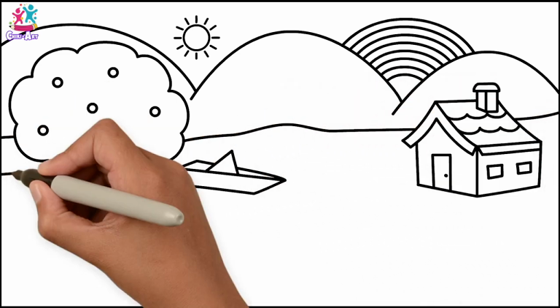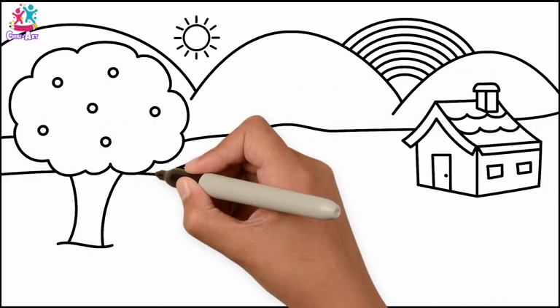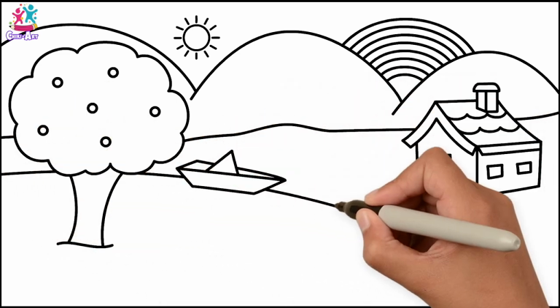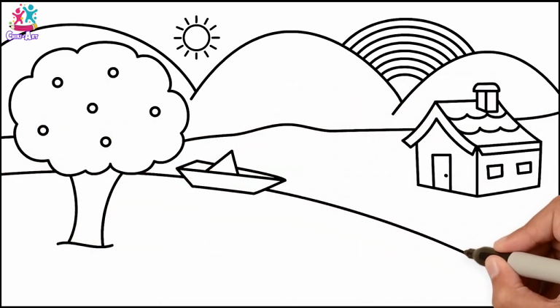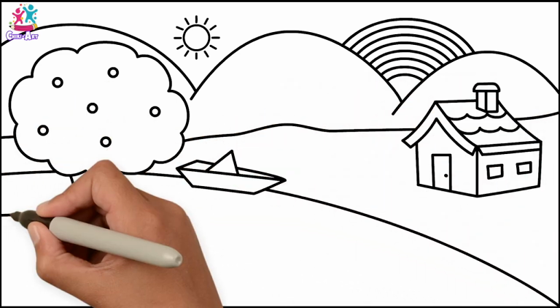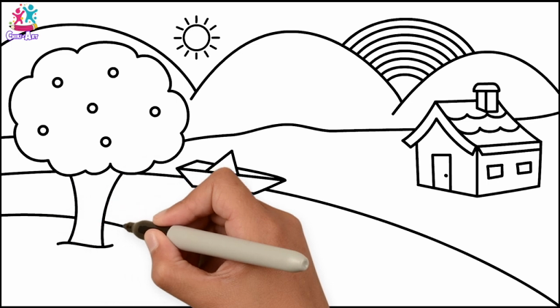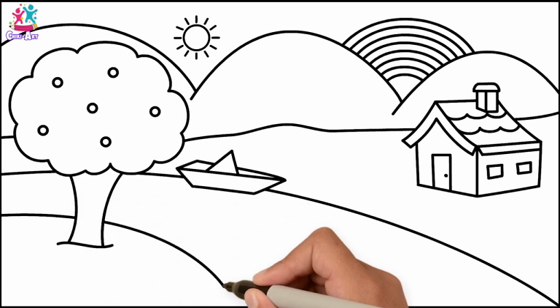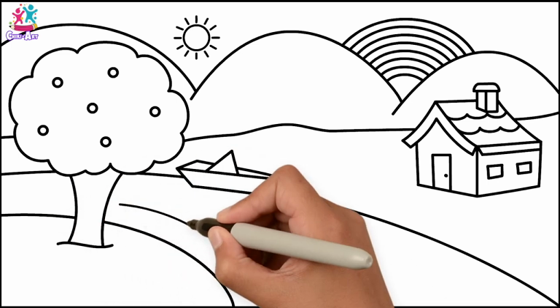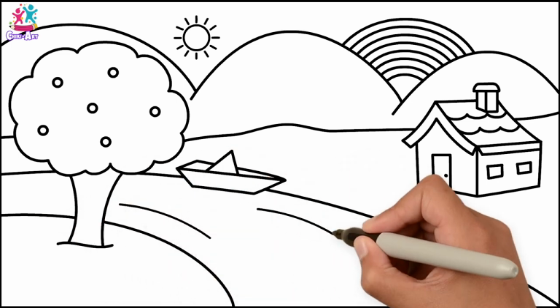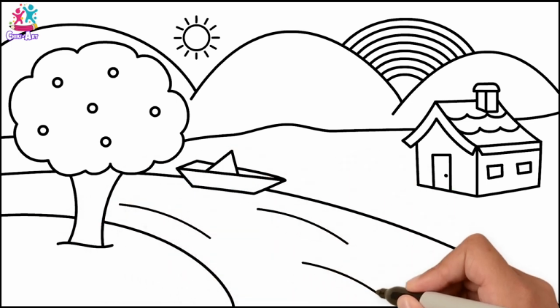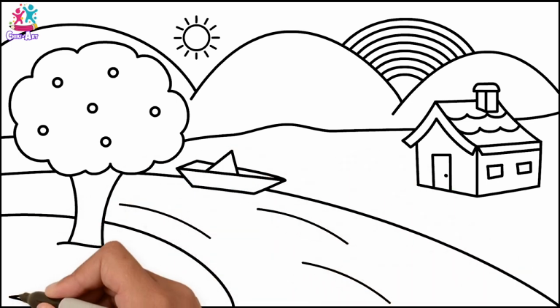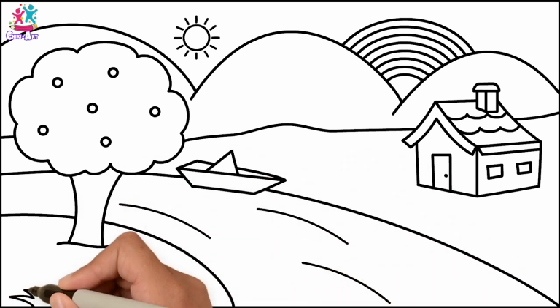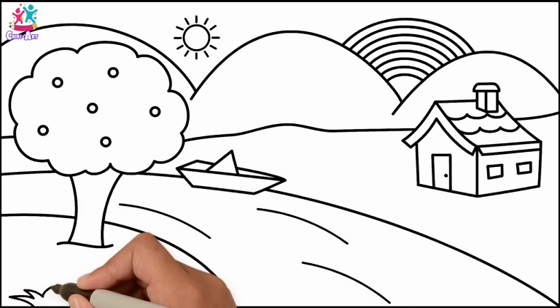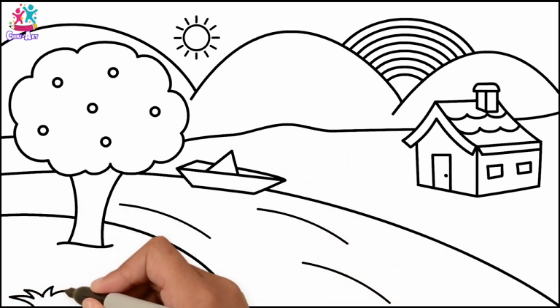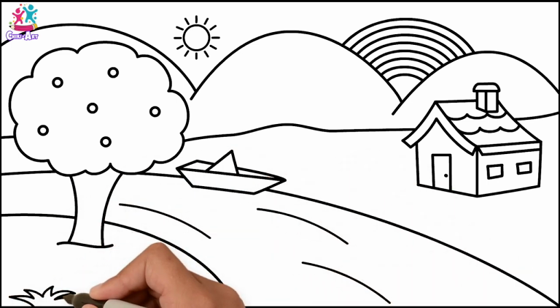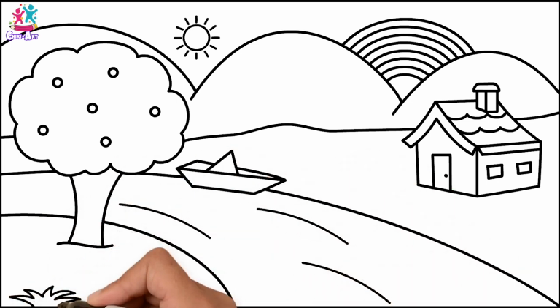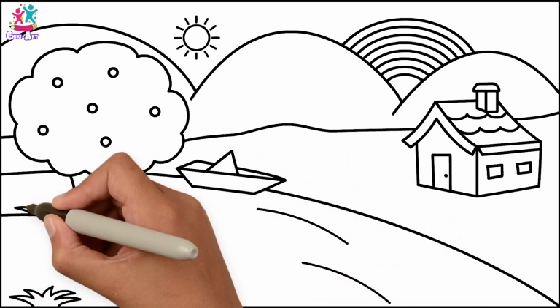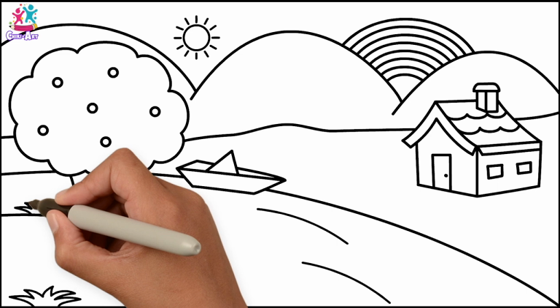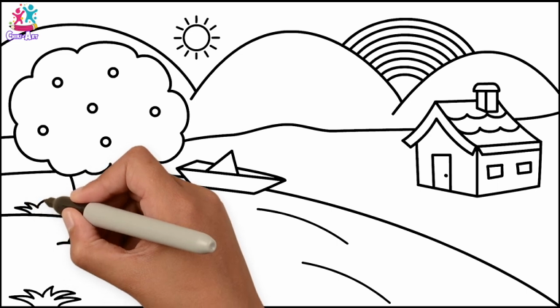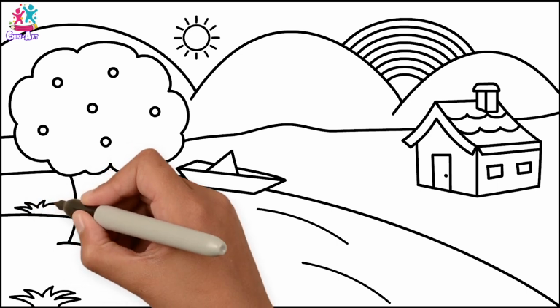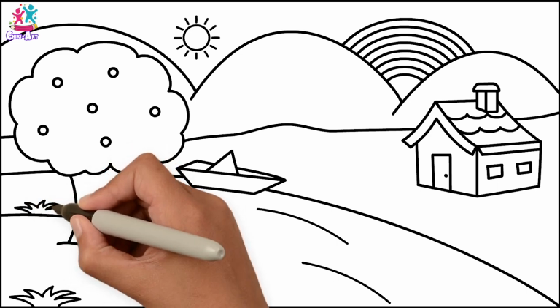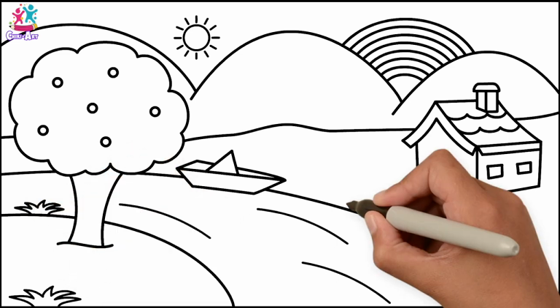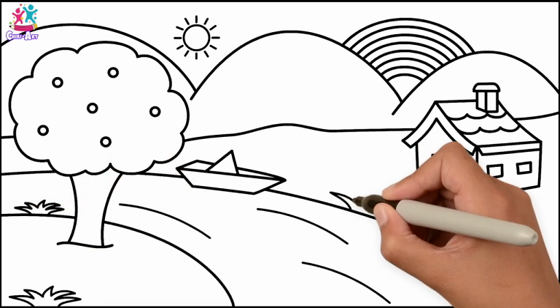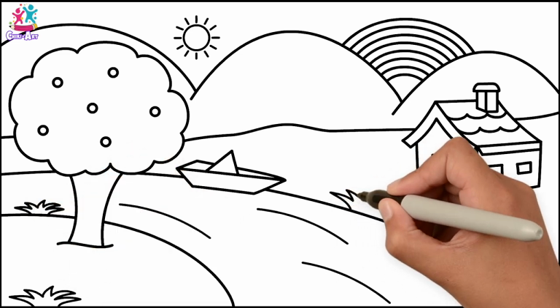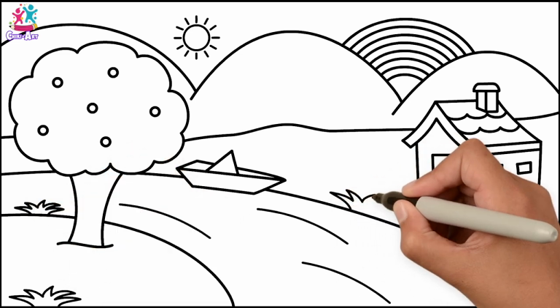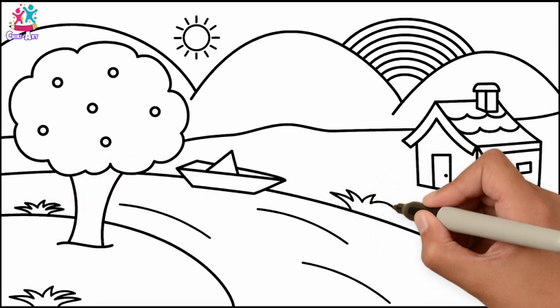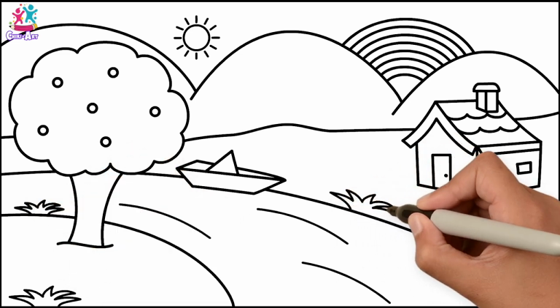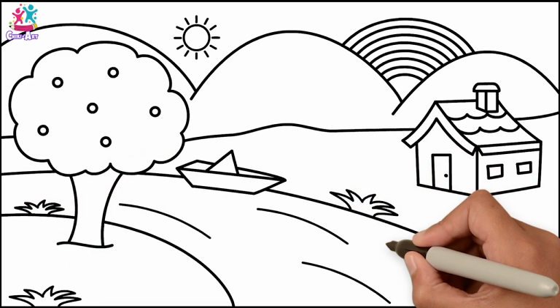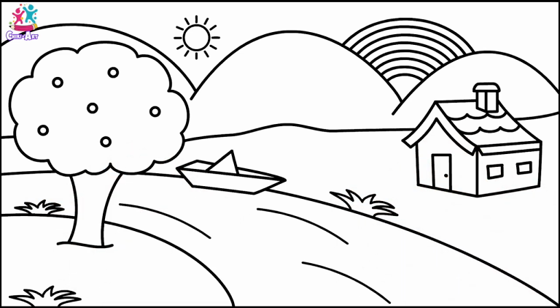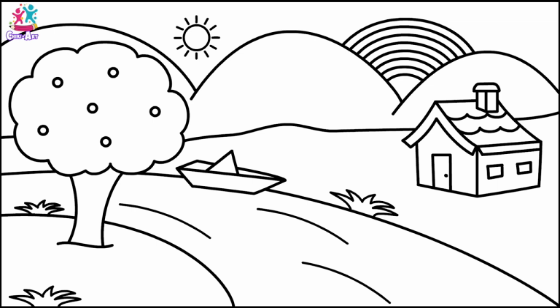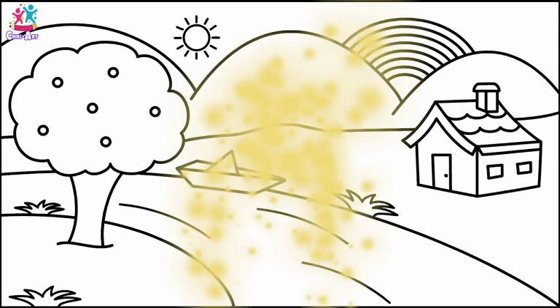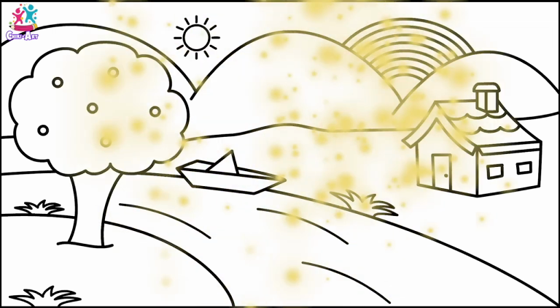Let's add in a river, some grass, and there you have it! We're ready to paint!